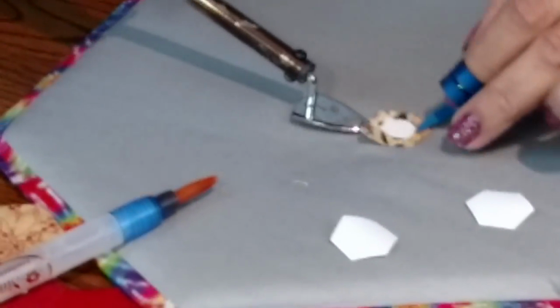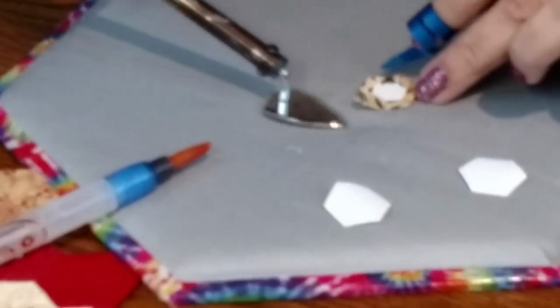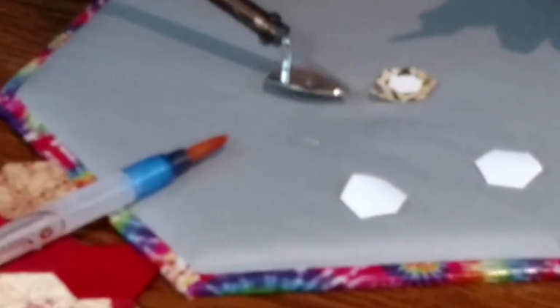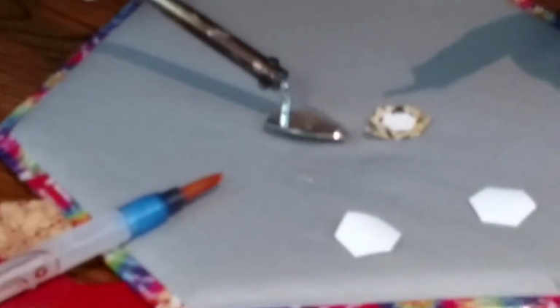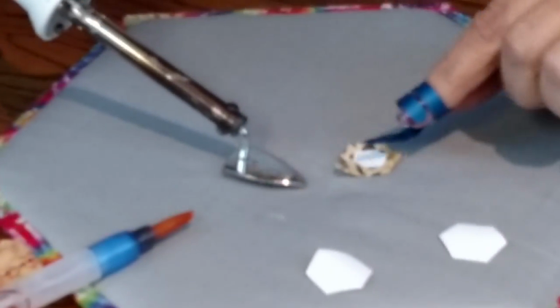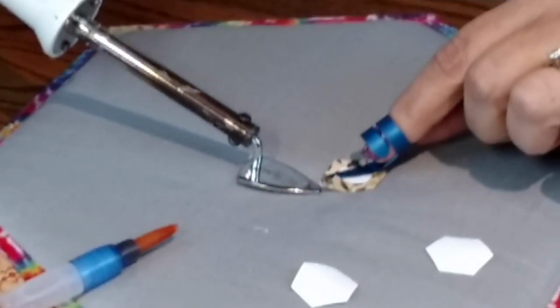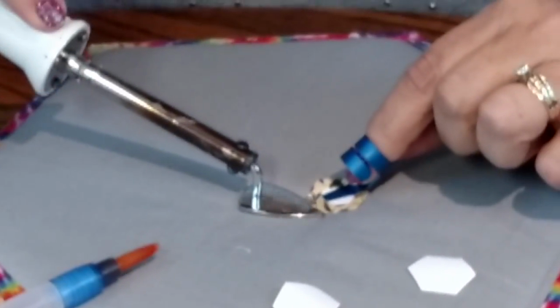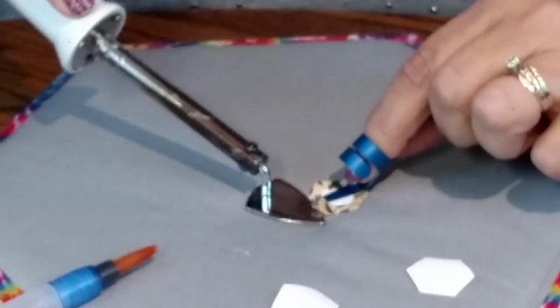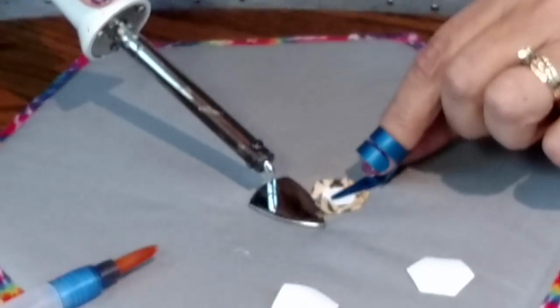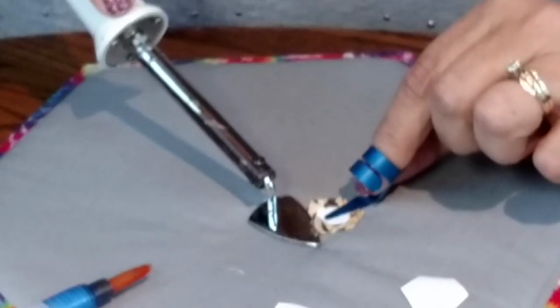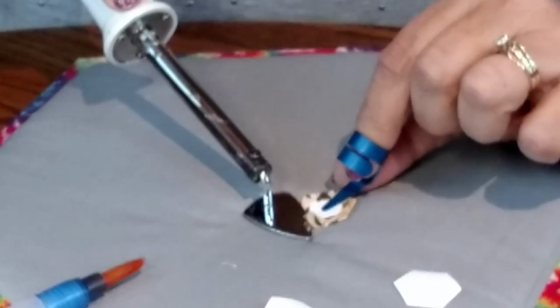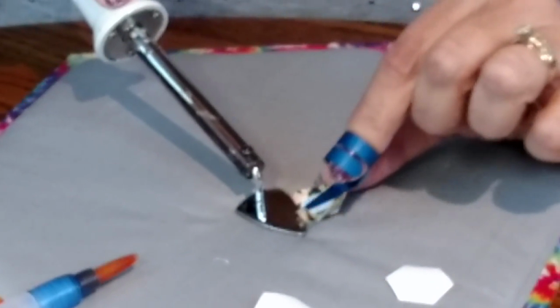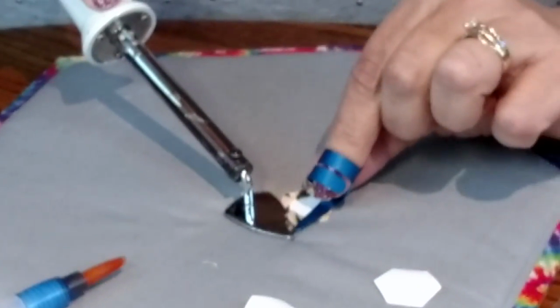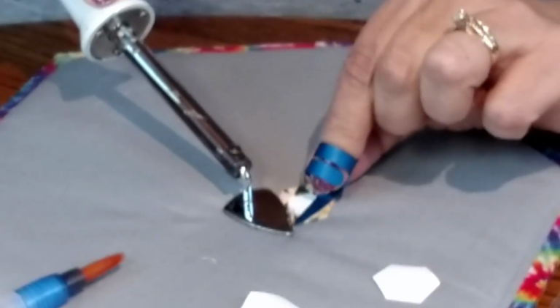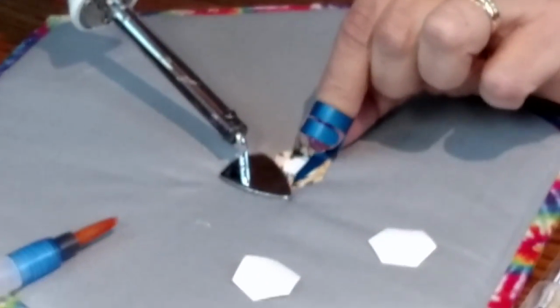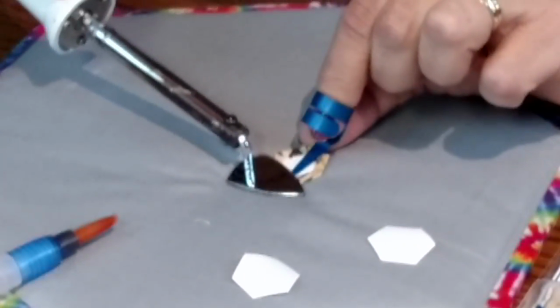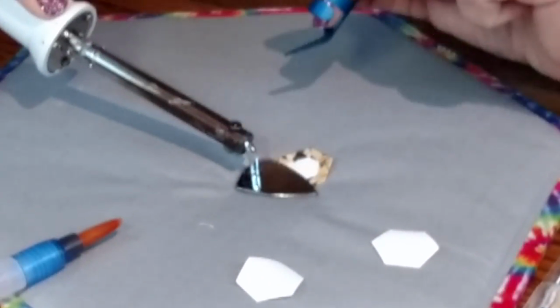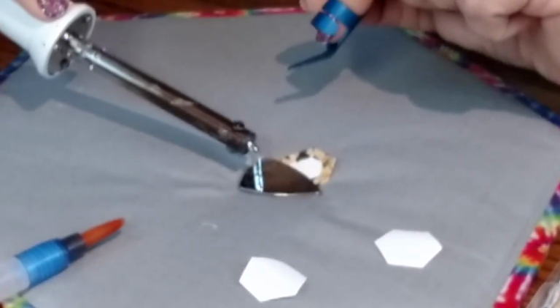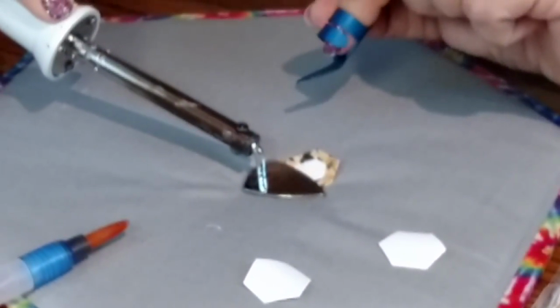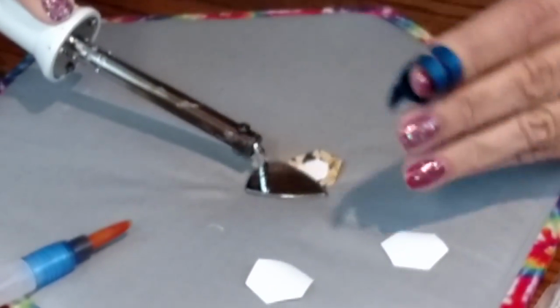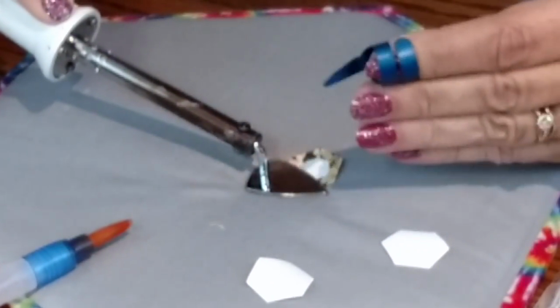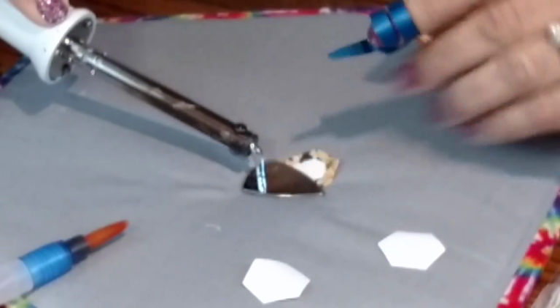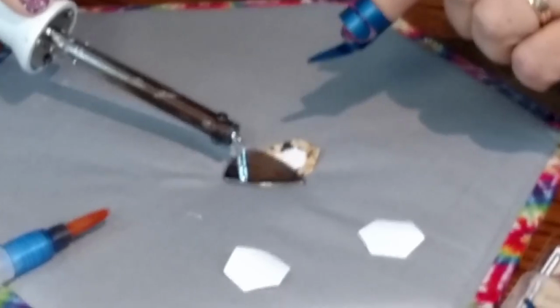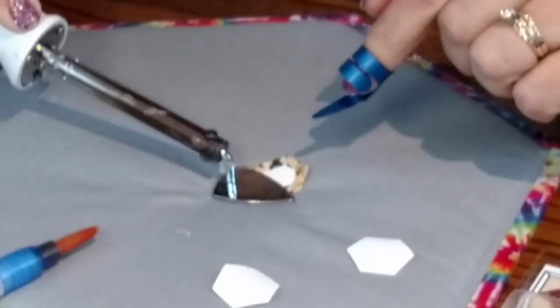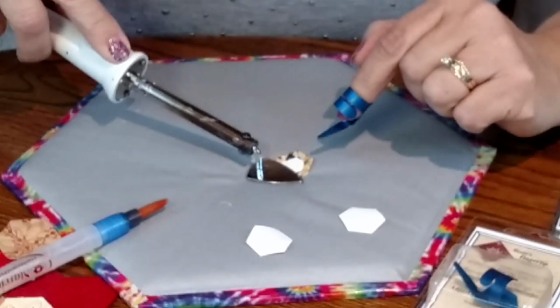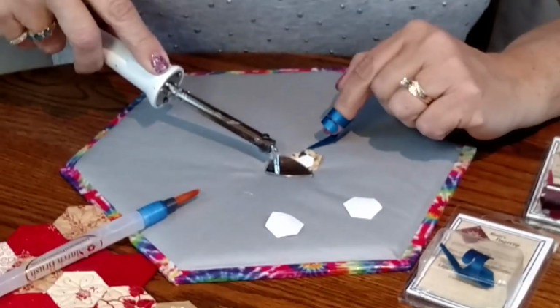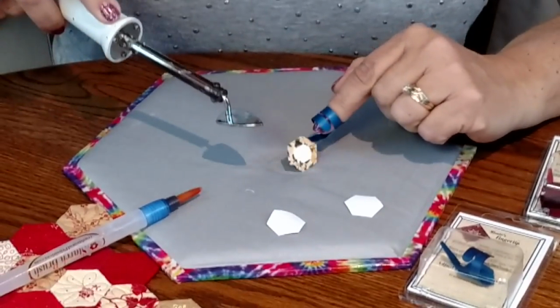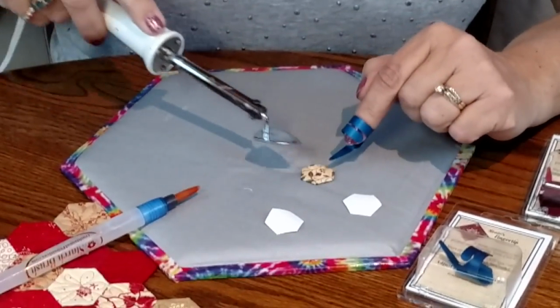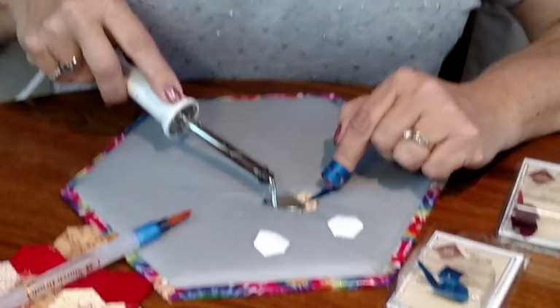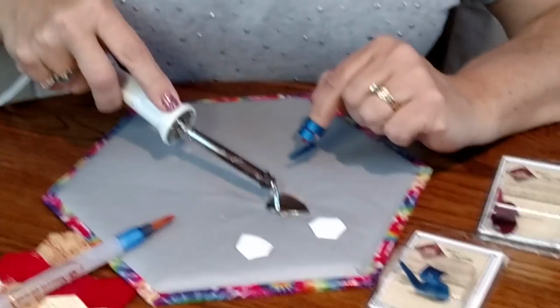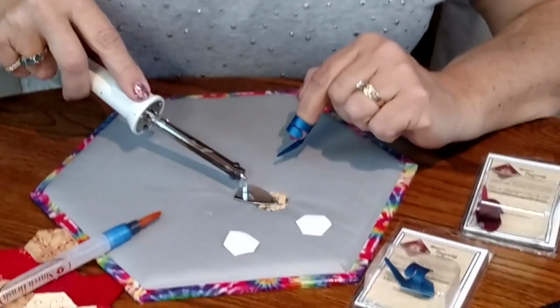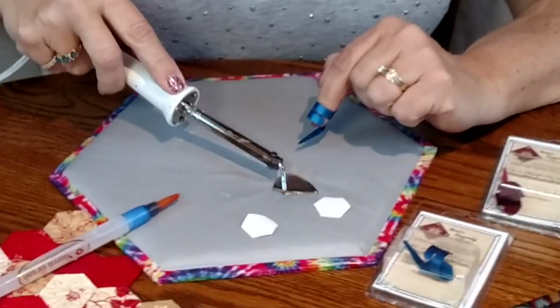The best part about this is on the last seam of whatever shape you're doing. You can just scrape that seam allowance right under, and it tucks that last seam right up next to the paper, and you end up with these perfect shapes every time.